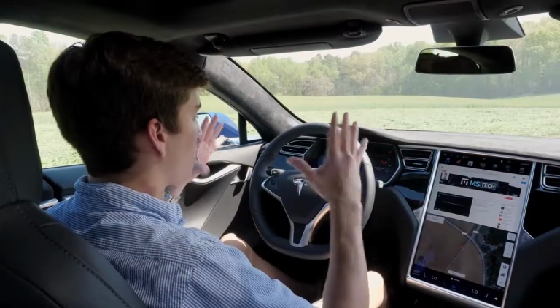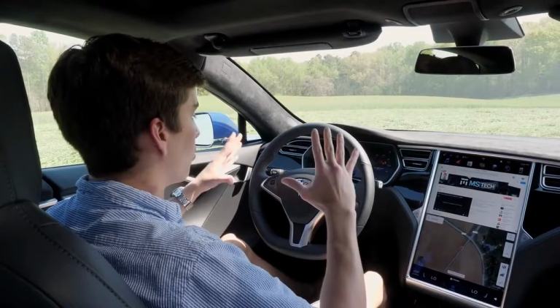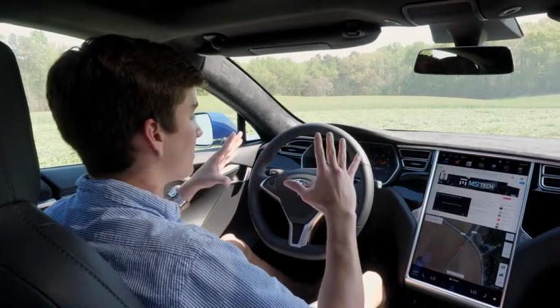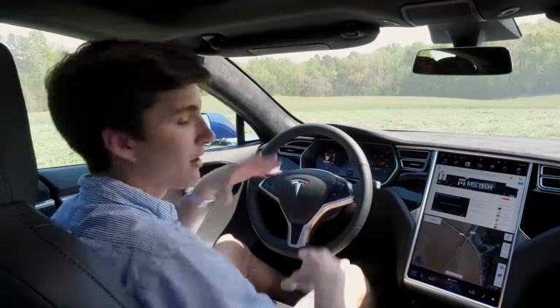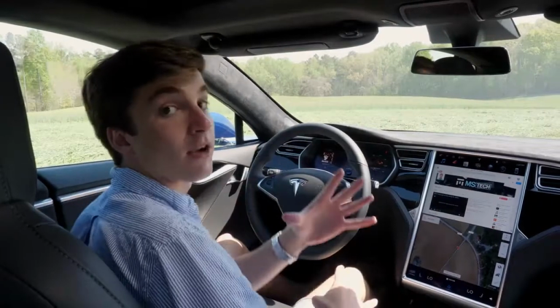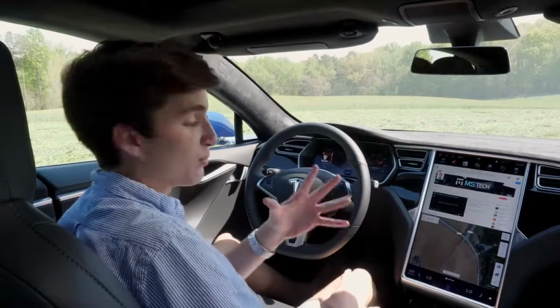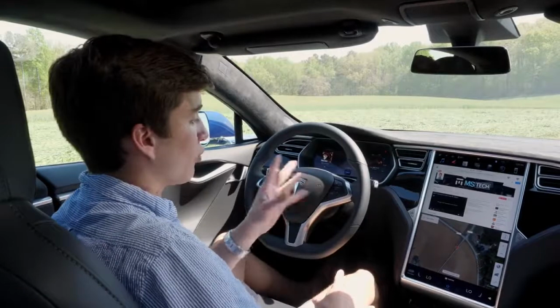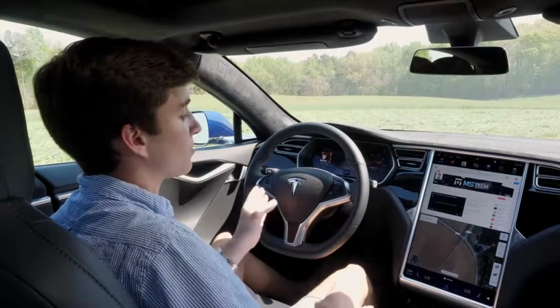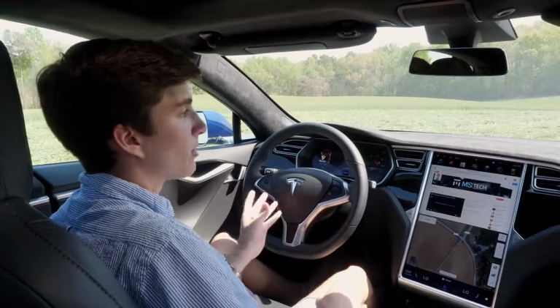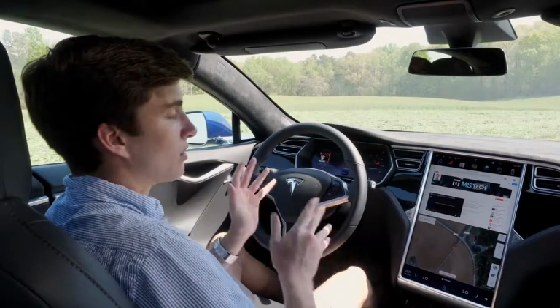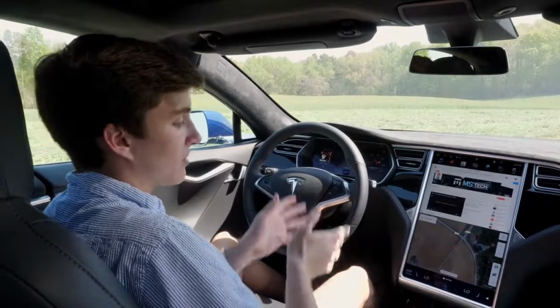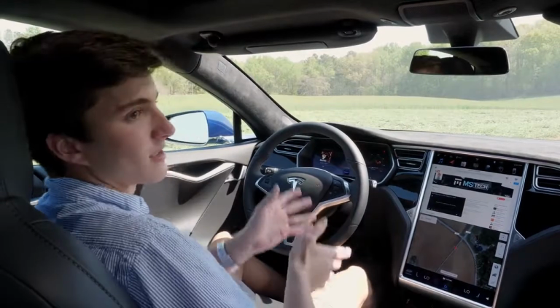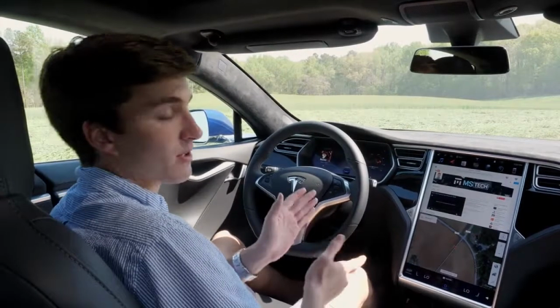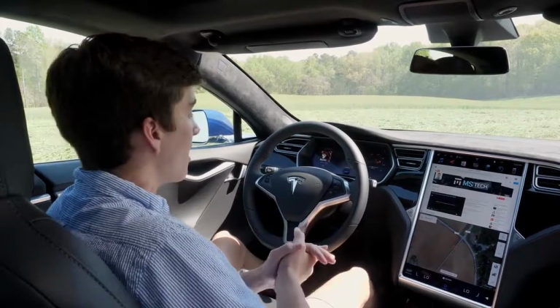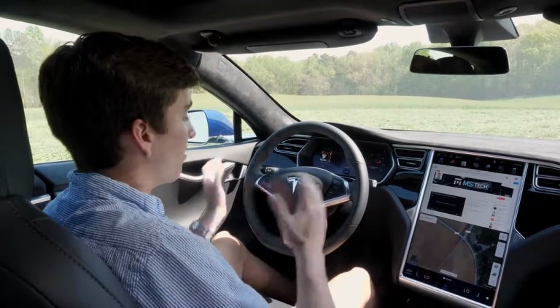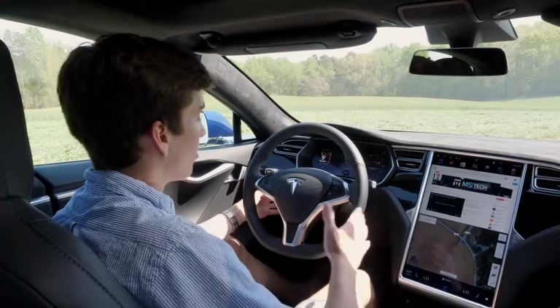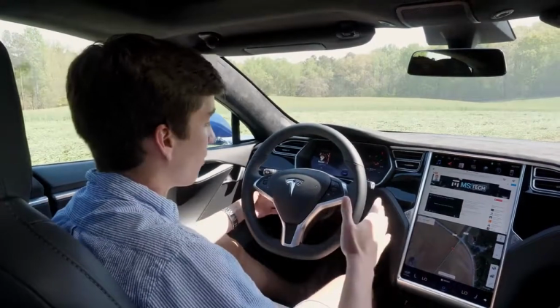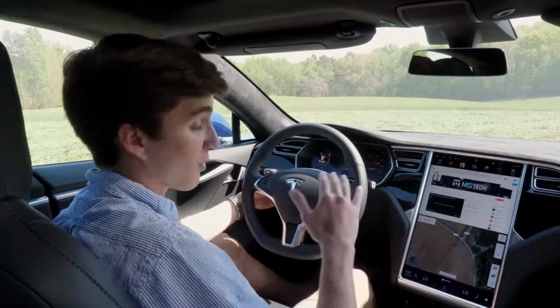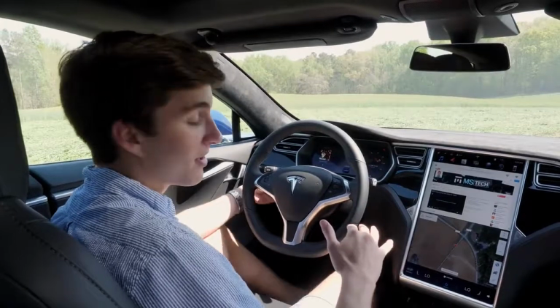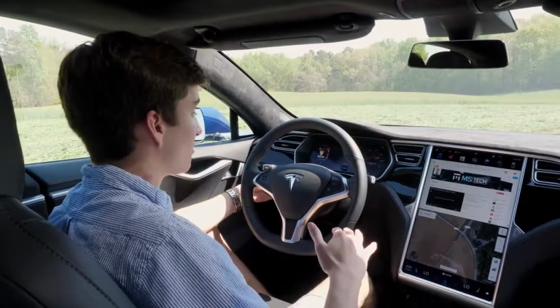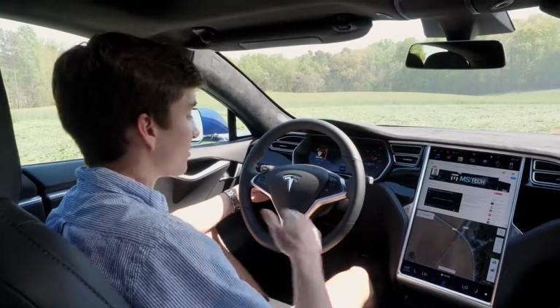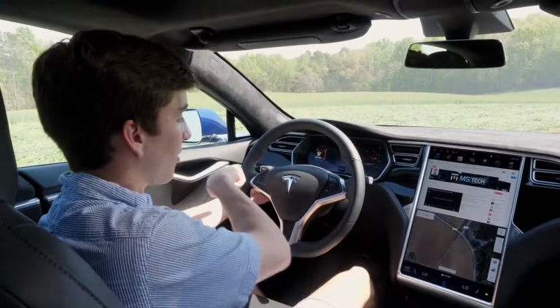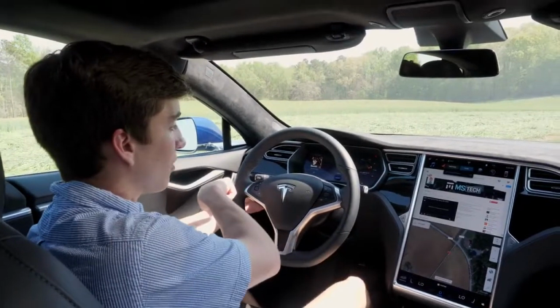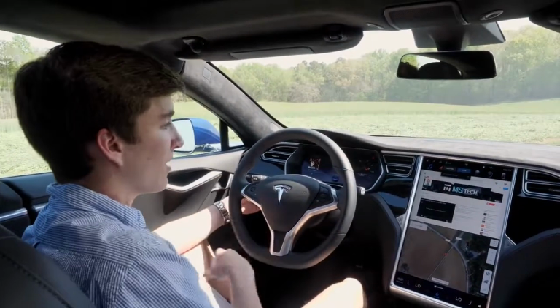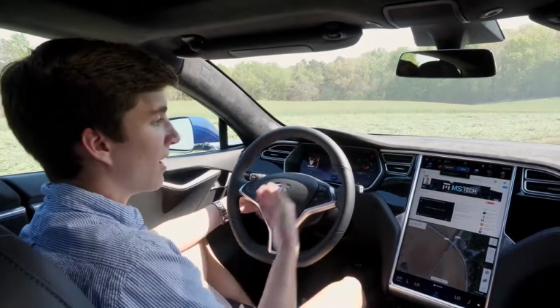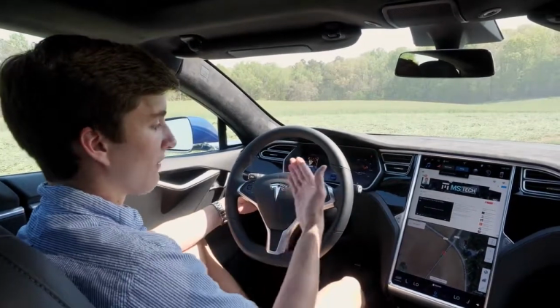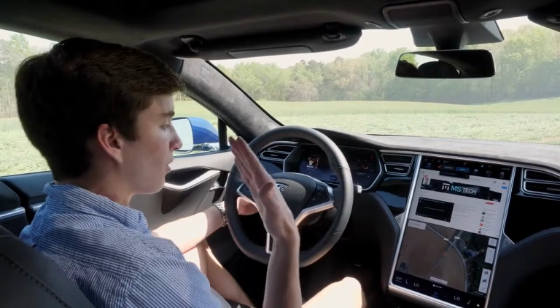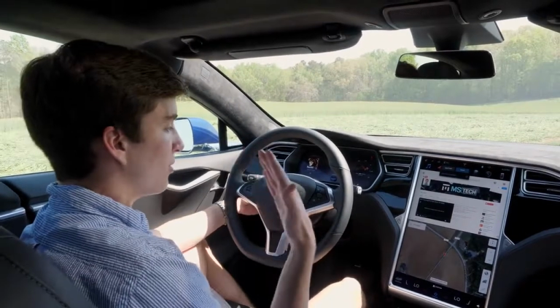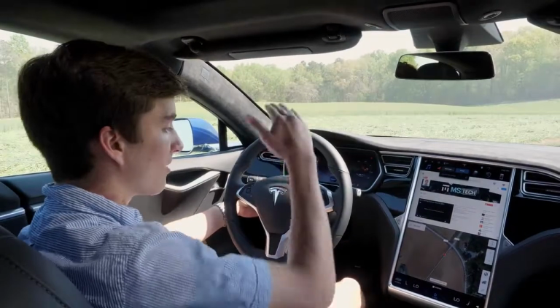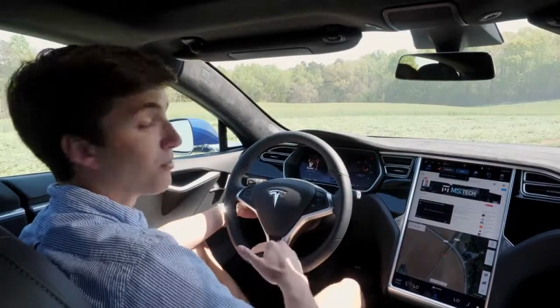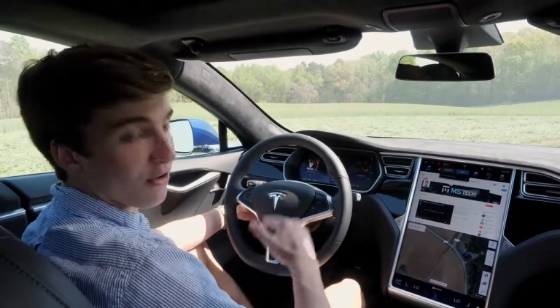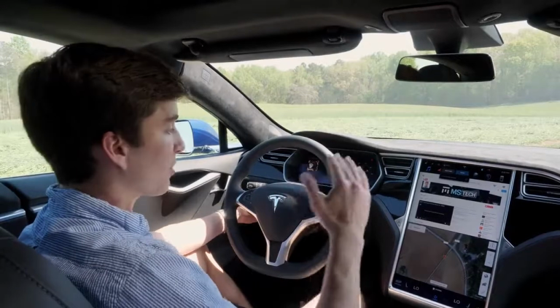Another really cool feature is the steering wheel. A lot of cars have basic adjustable steering wheels, but this one is fully electronically adjustable. There's a little handle and you can have it come closer to you, go down or up — you can really get it comfortable for yourself.